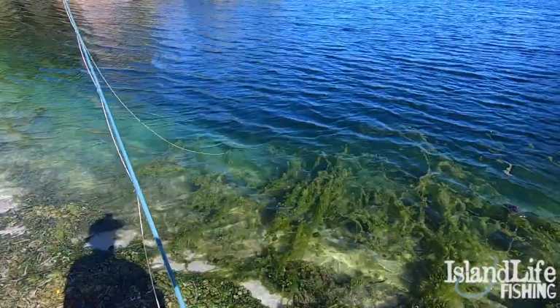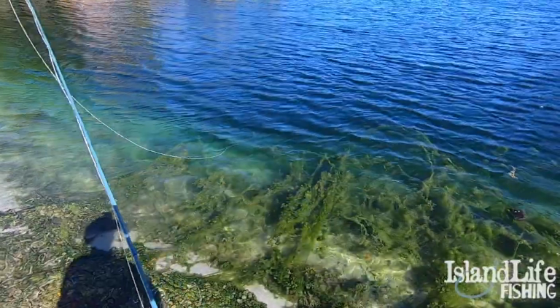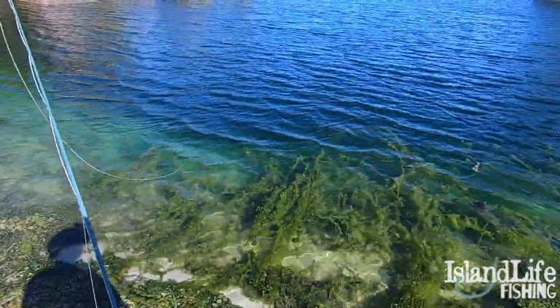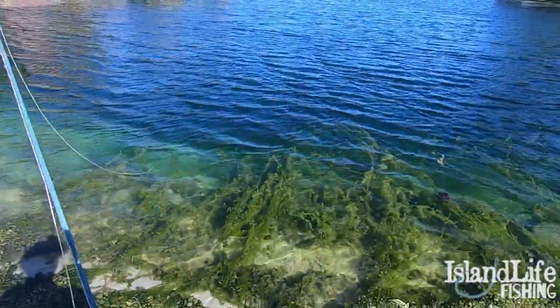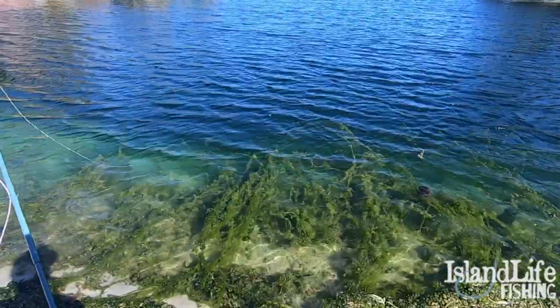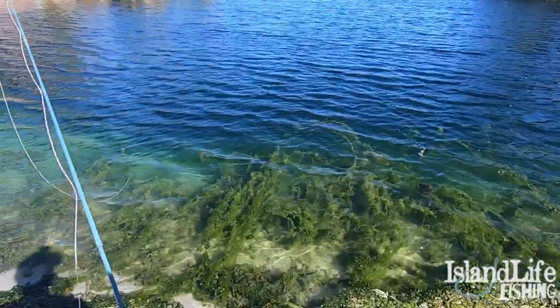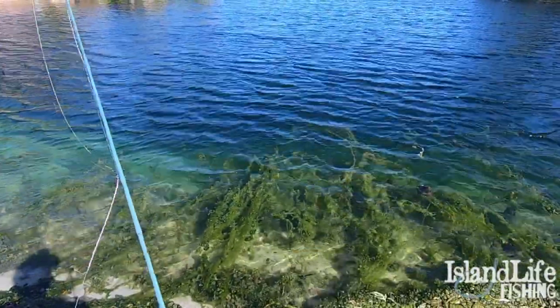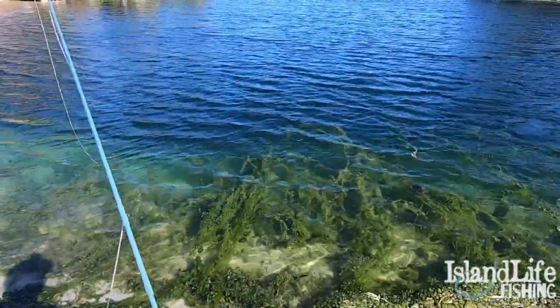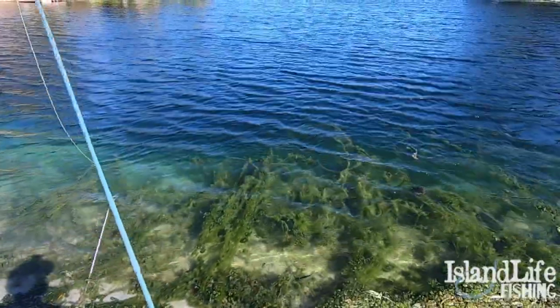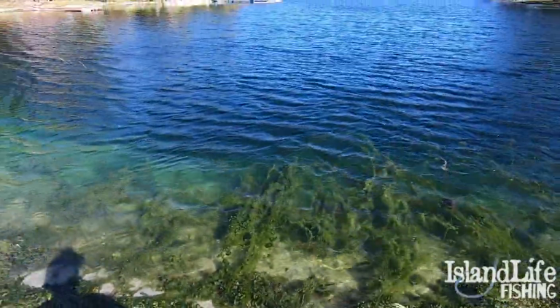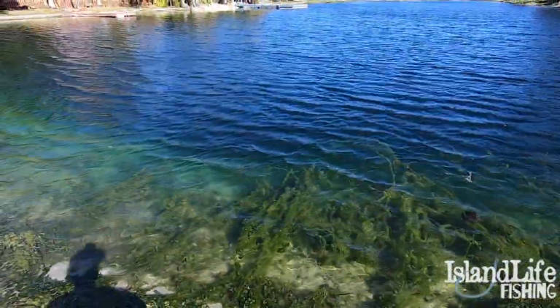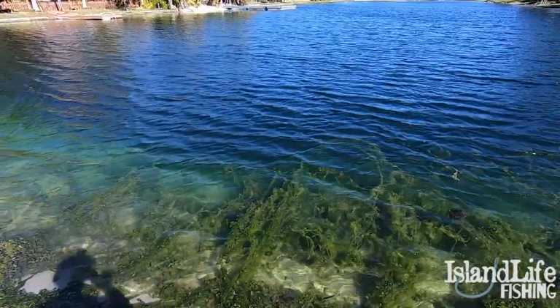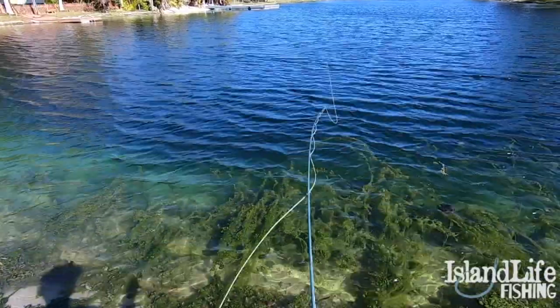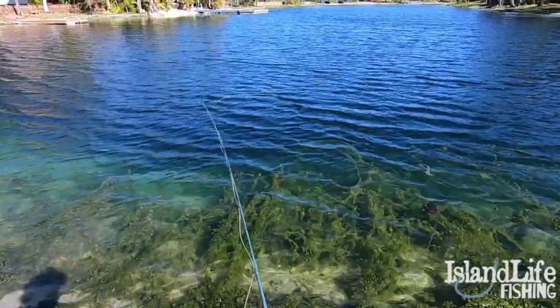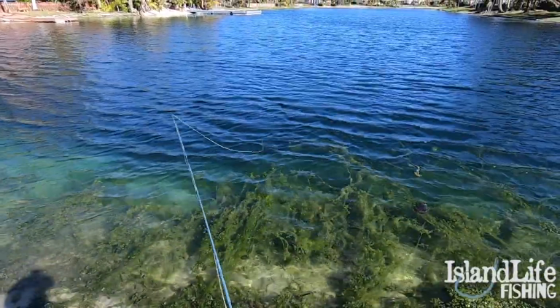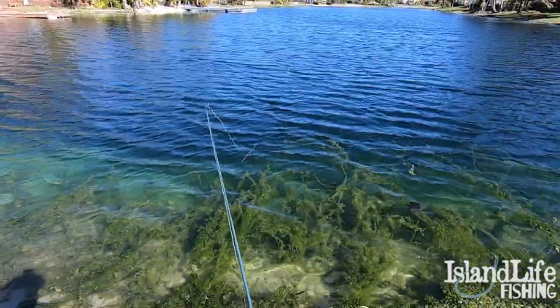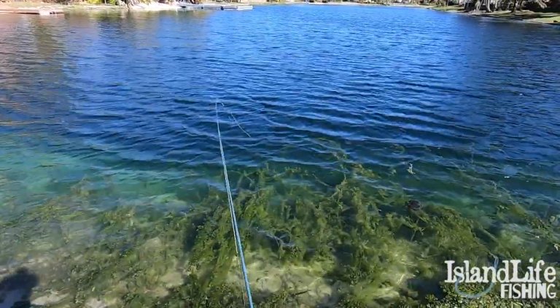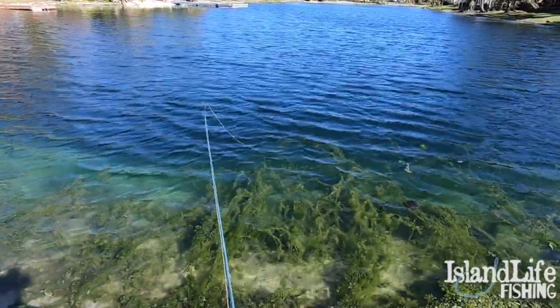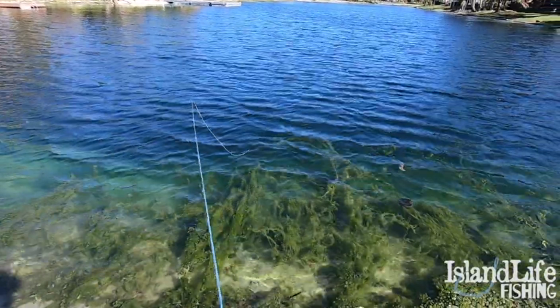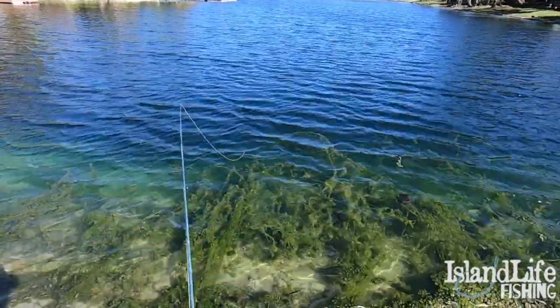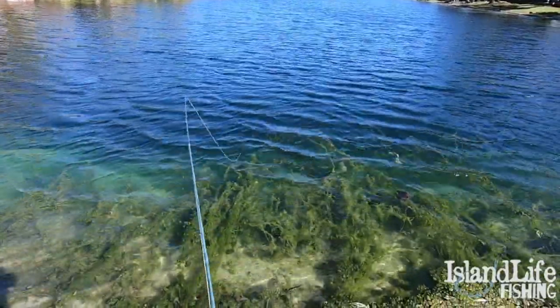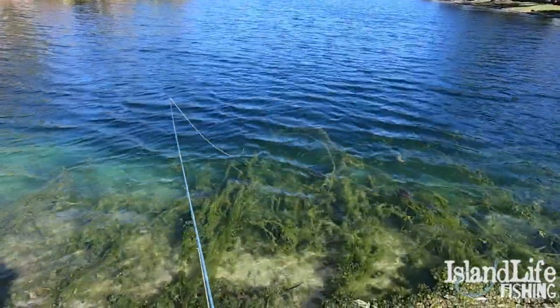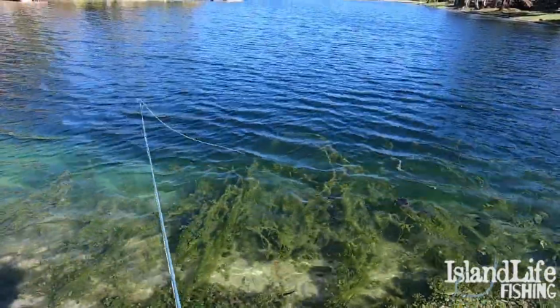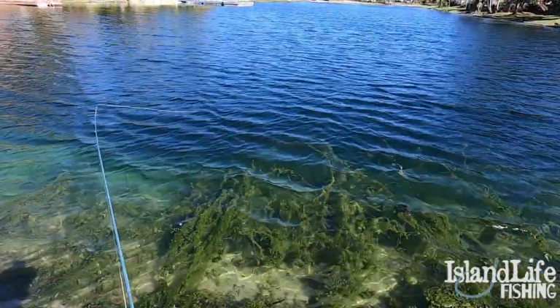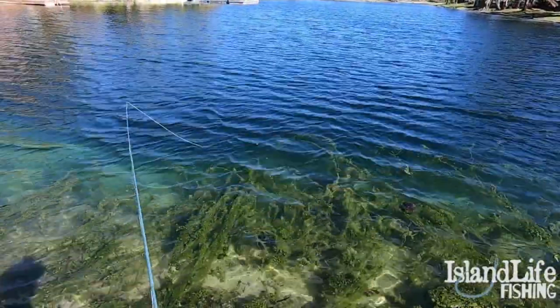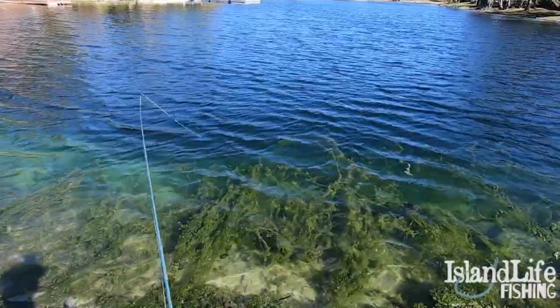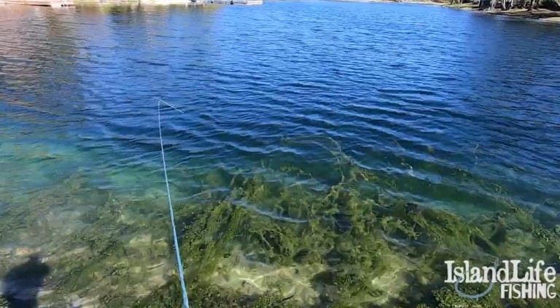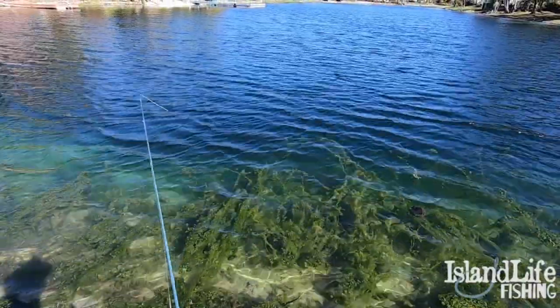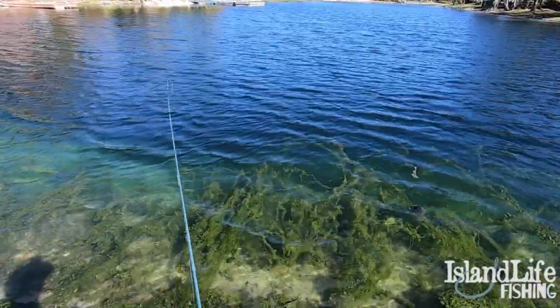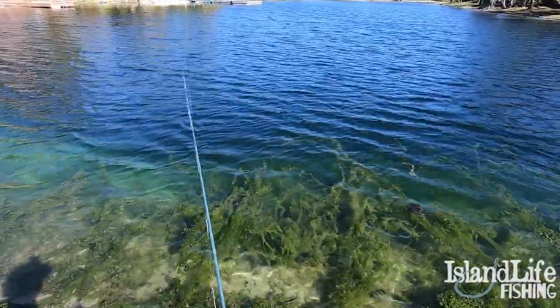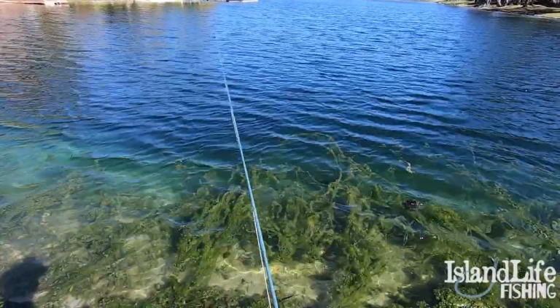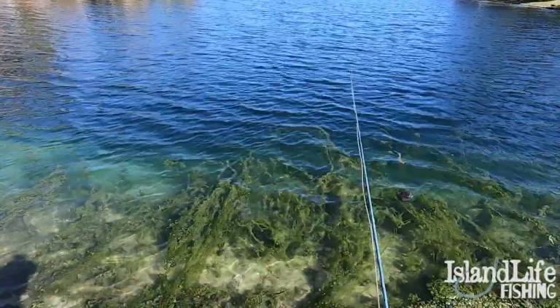Alright guys, so I actually just found a fish spawning in all this grass right here. He's holed up in a bunch of grass mats. I don't know if I'm actually going to be able to get this fish, but we're going to try. Very difficult.